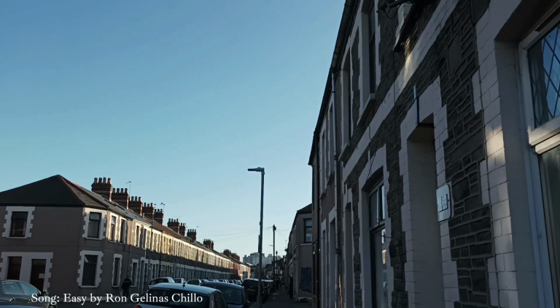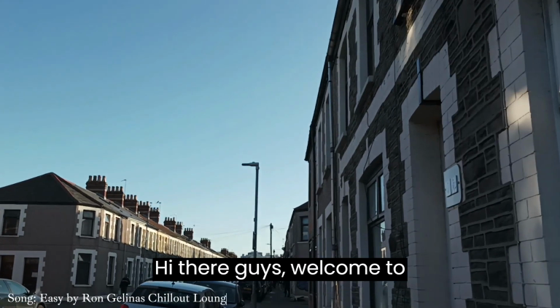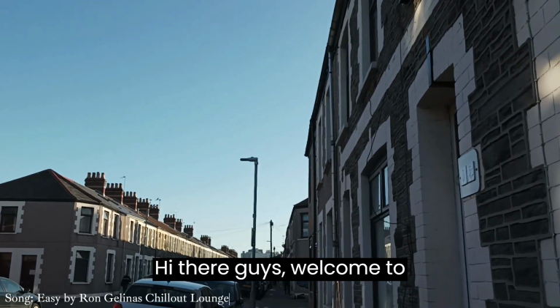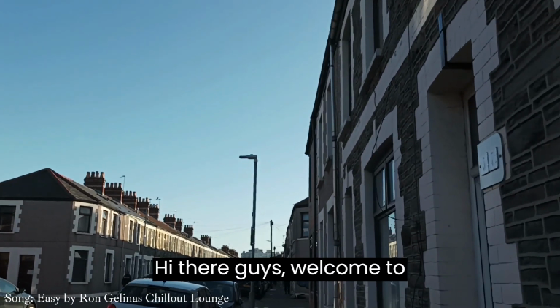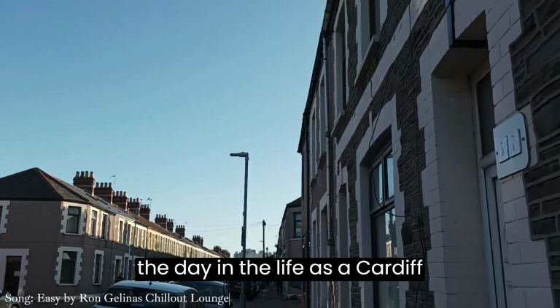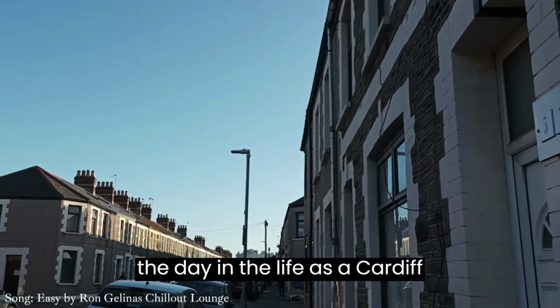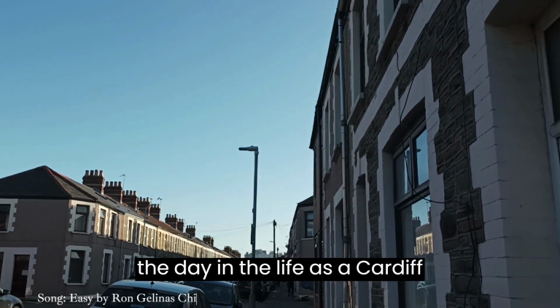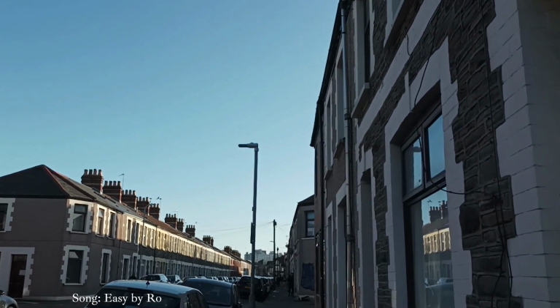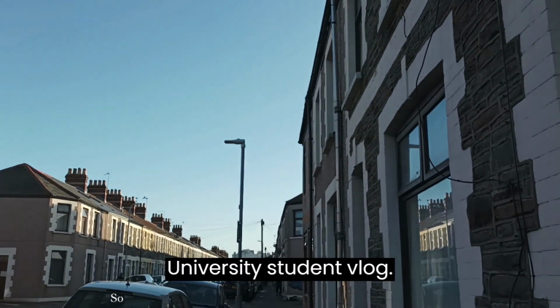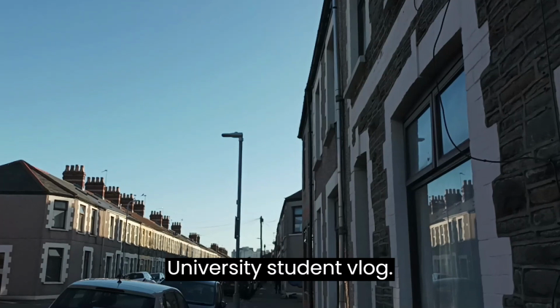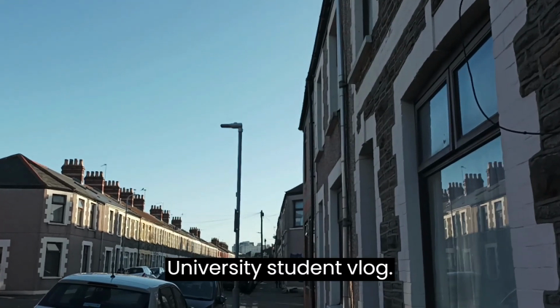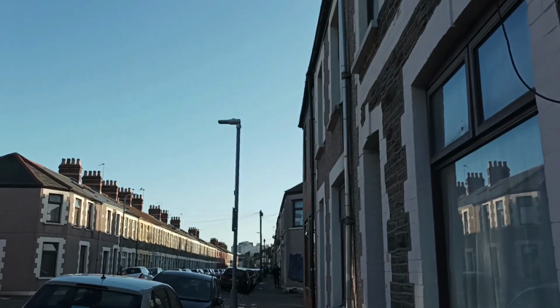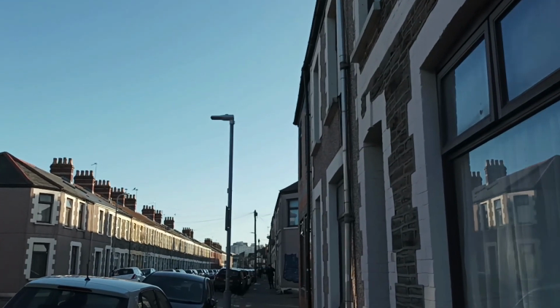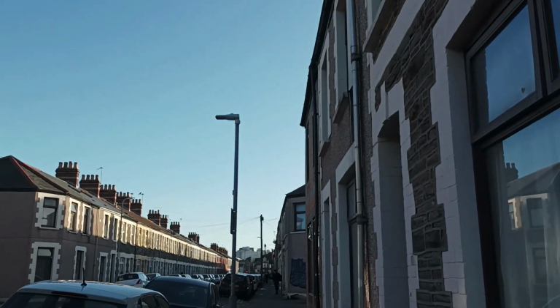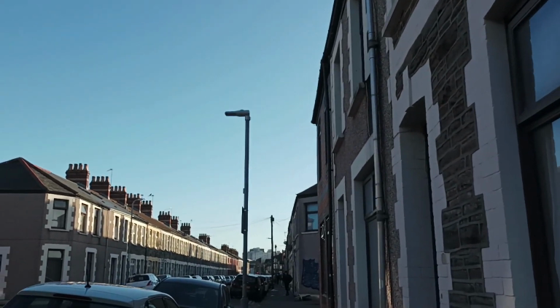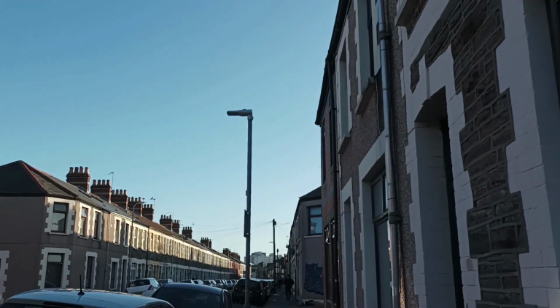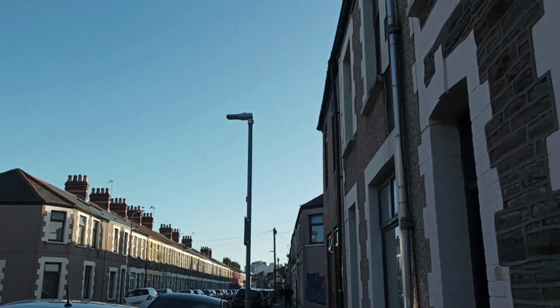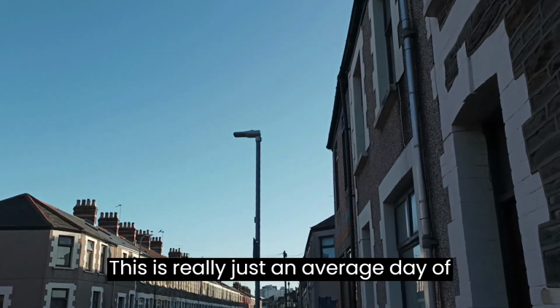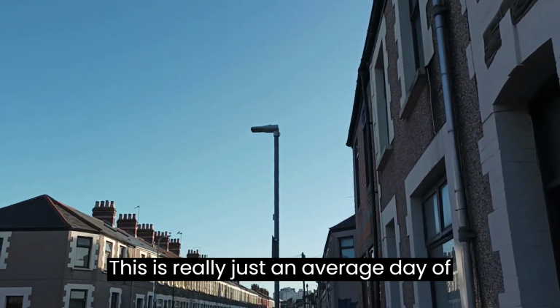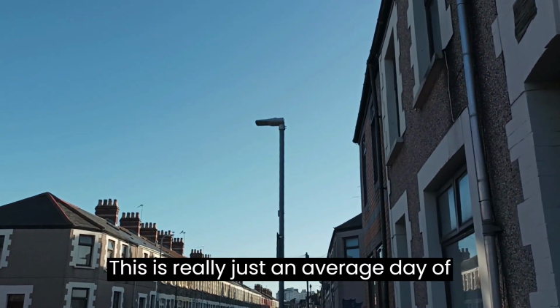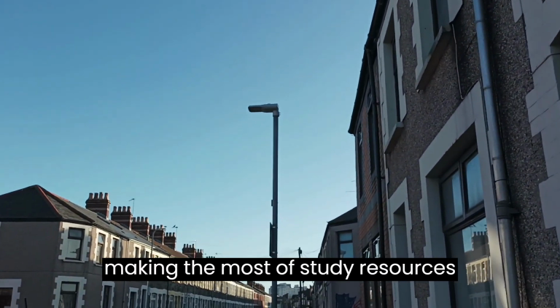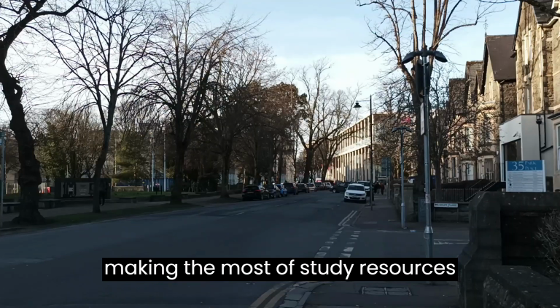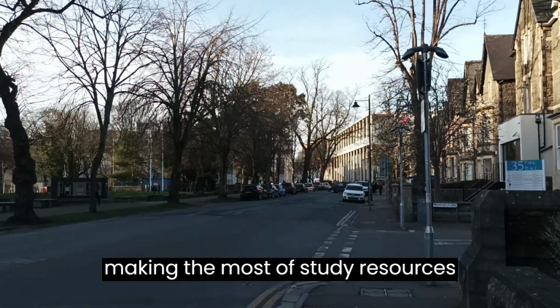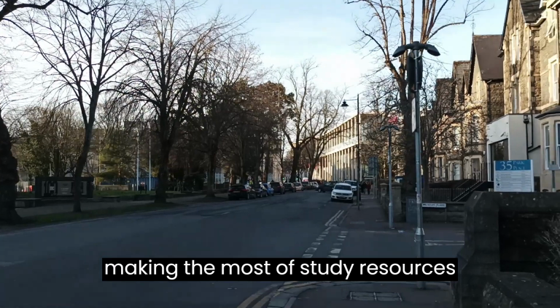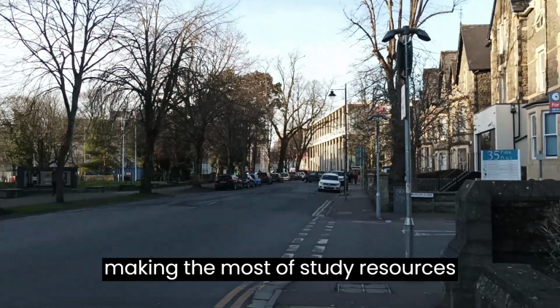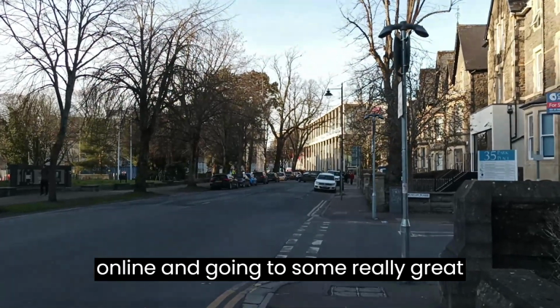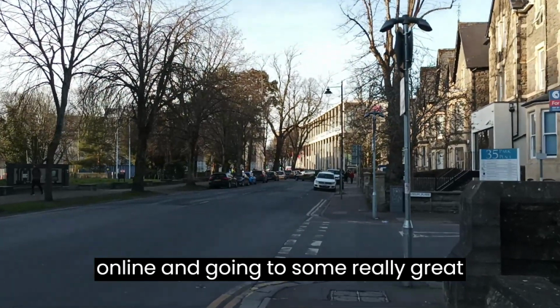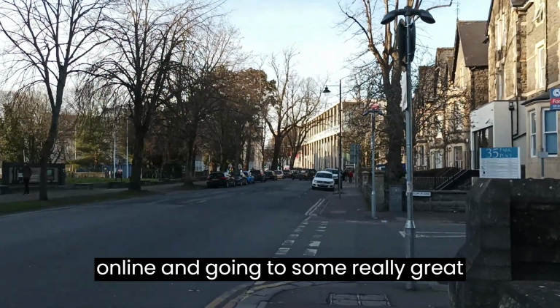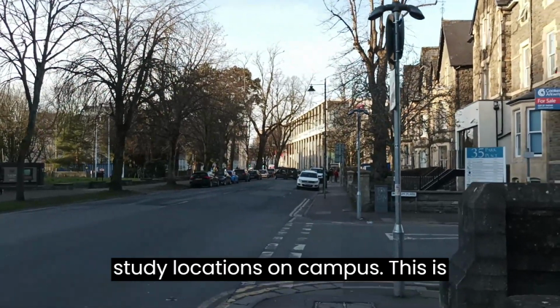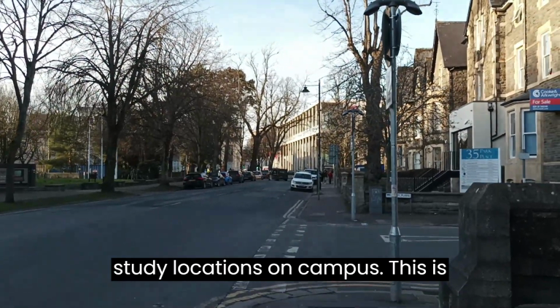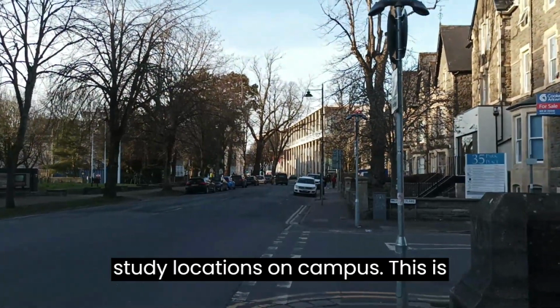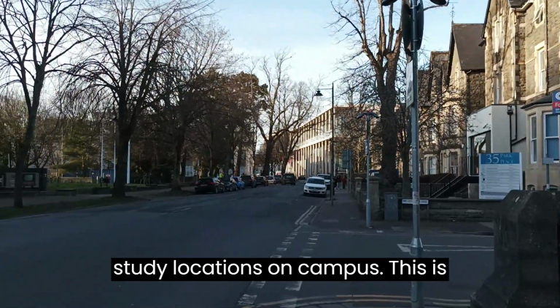Hi there guys, welcome to the Day in the Life as a Cardiff University Student vlog. This is really just an average day of making the most of study resources online and going to some really great study locations on campus.